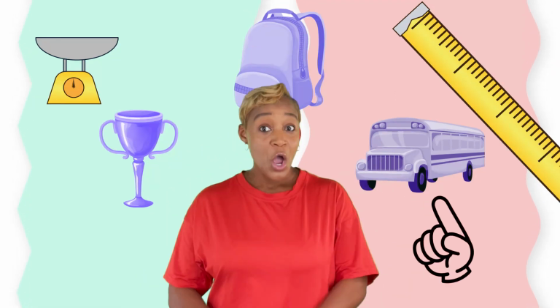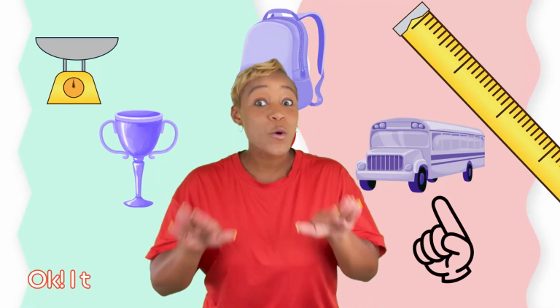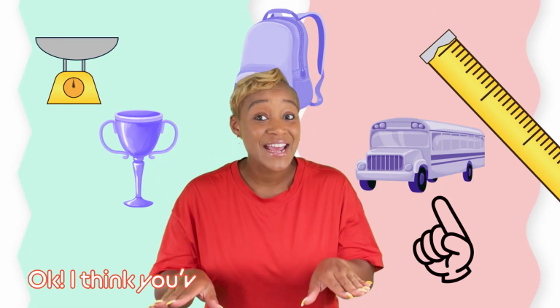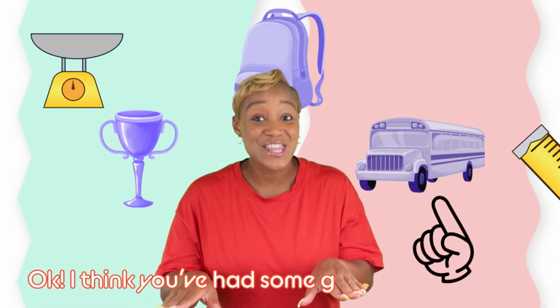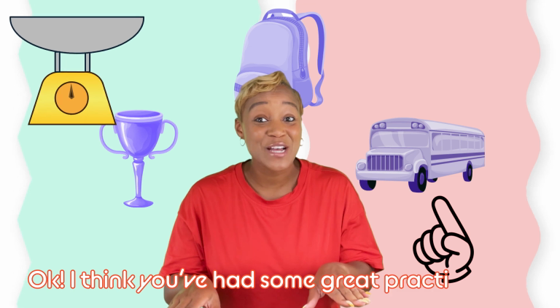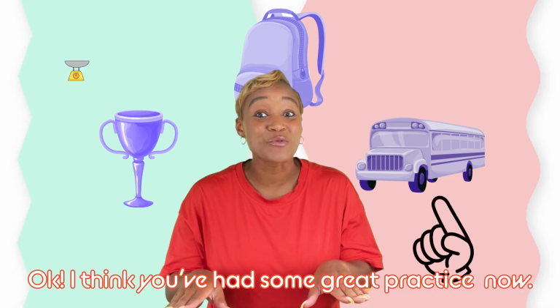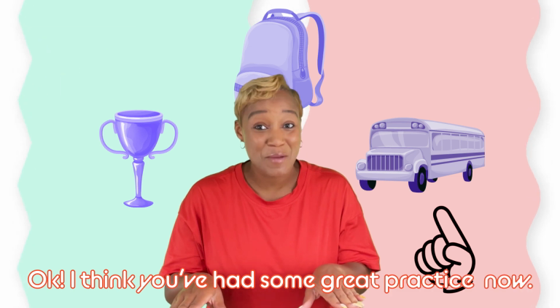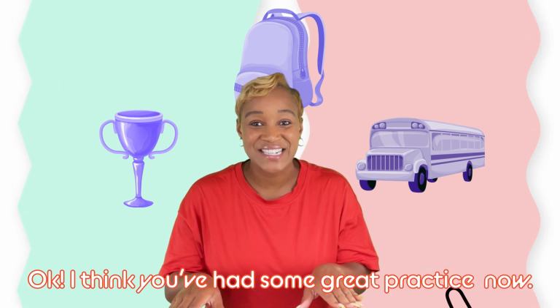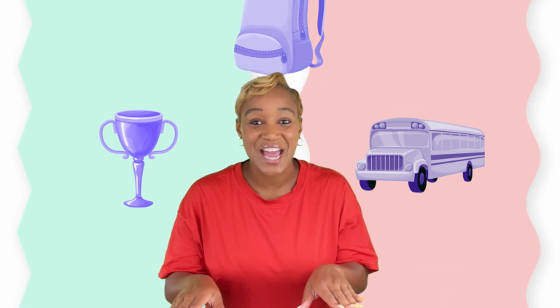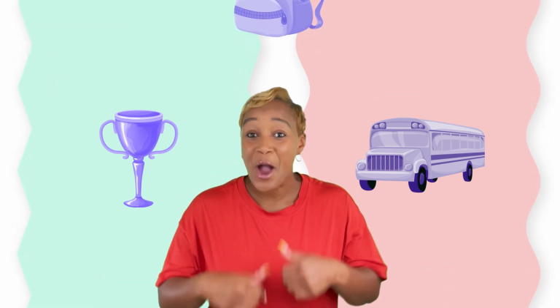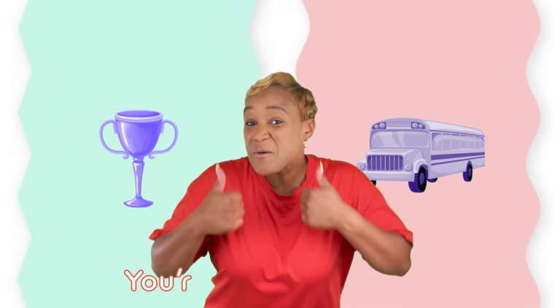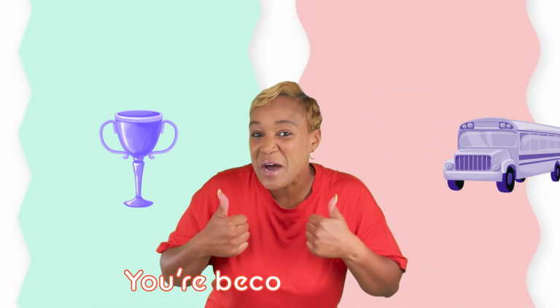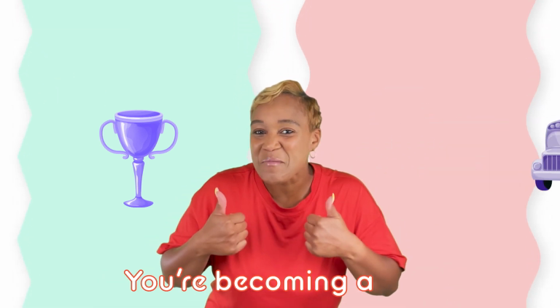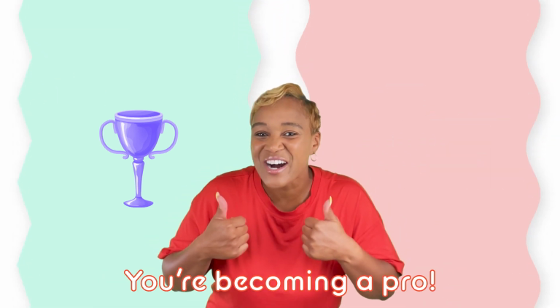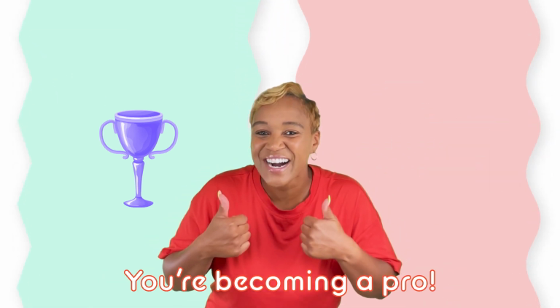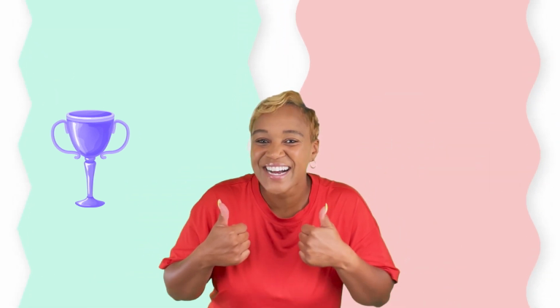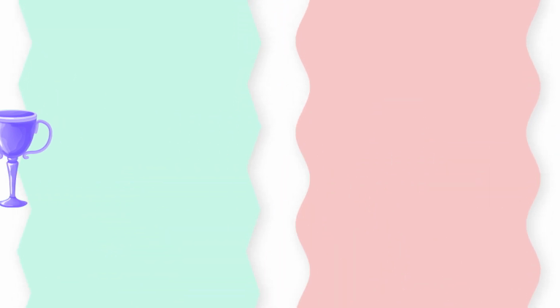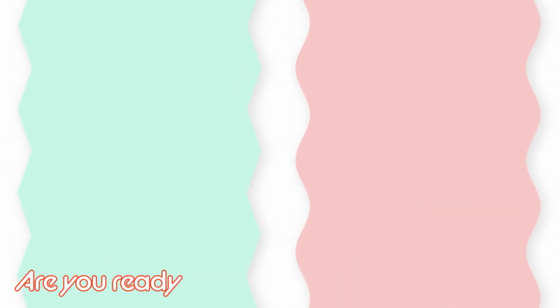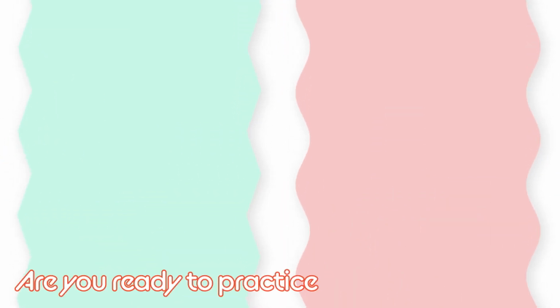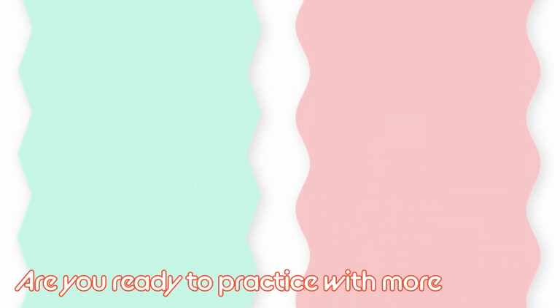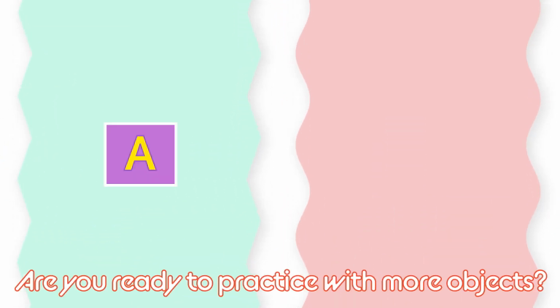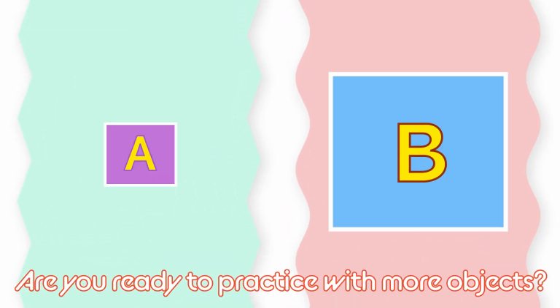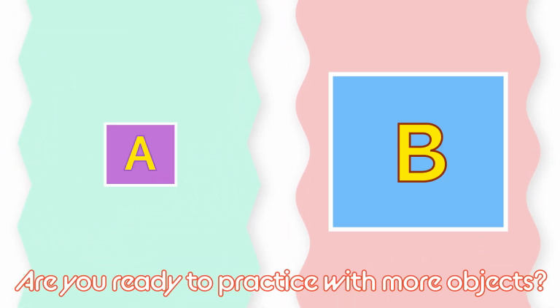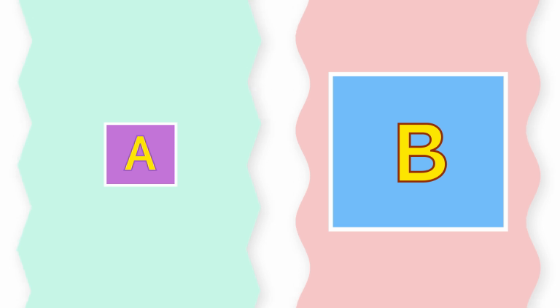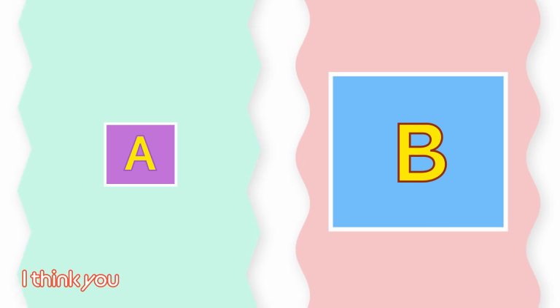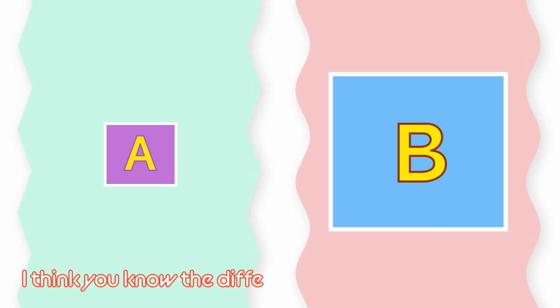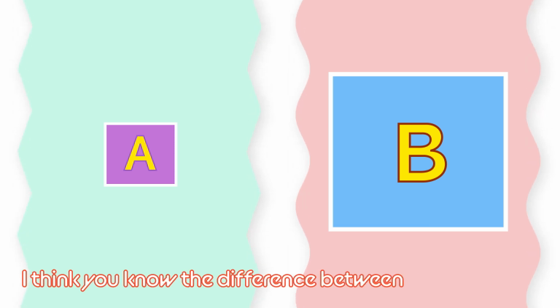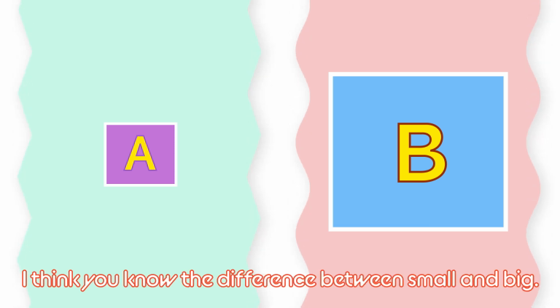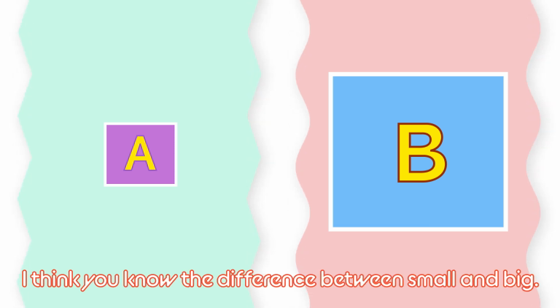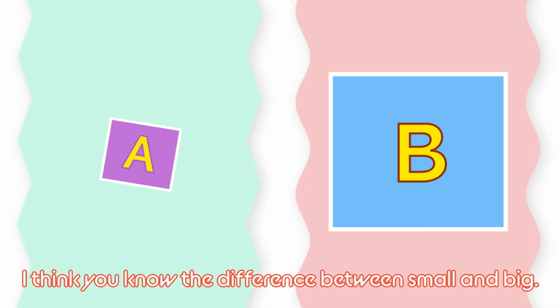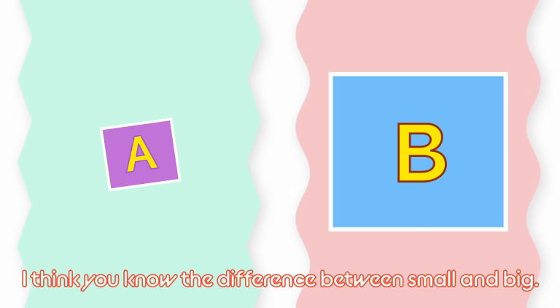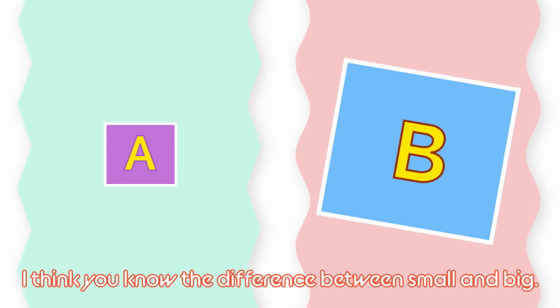Okay, I think you have some great practice now. You're becoming a pro. Are you ready to practice with more objects? I think you know the difference between small and big.